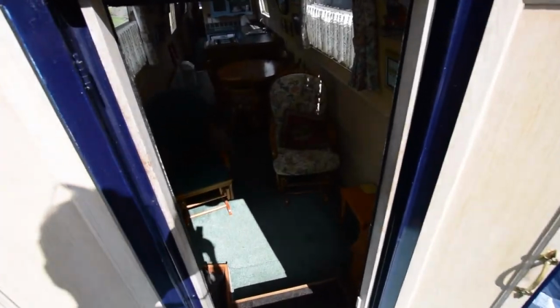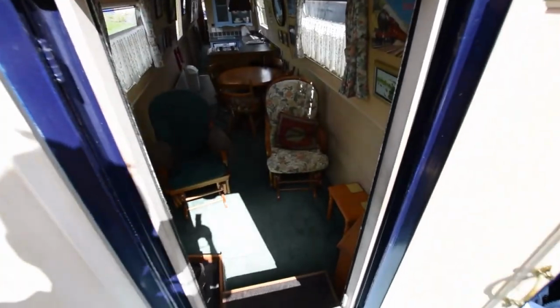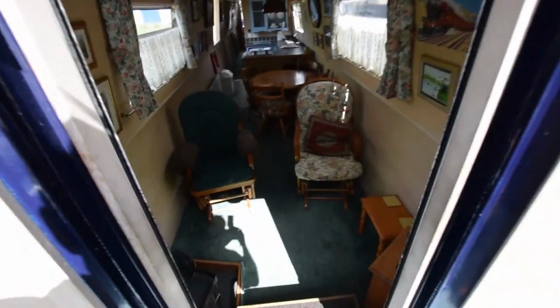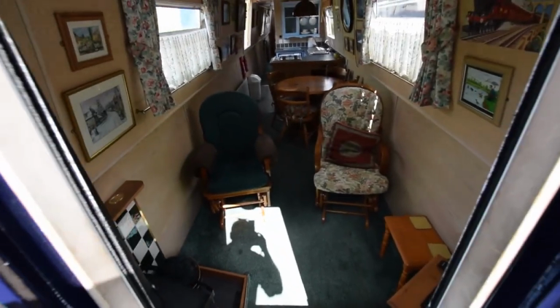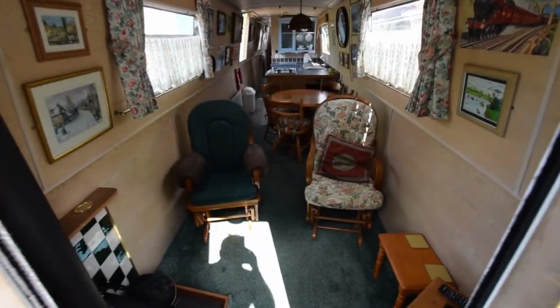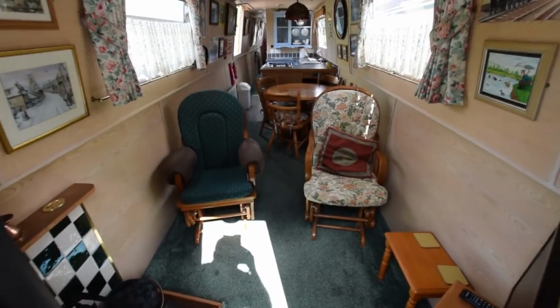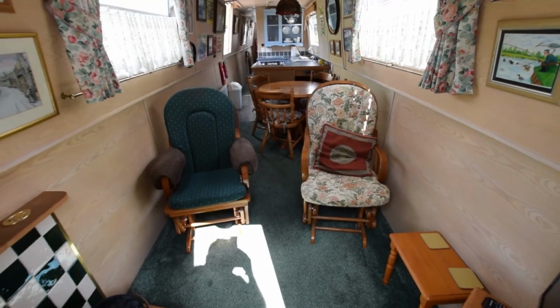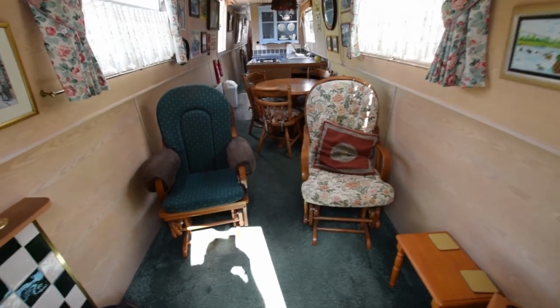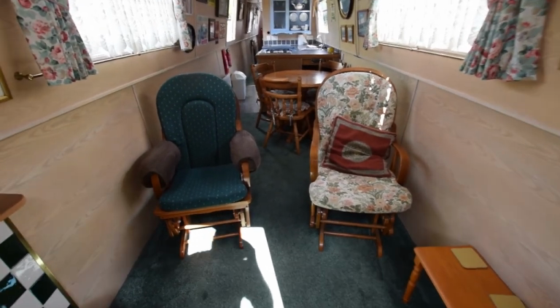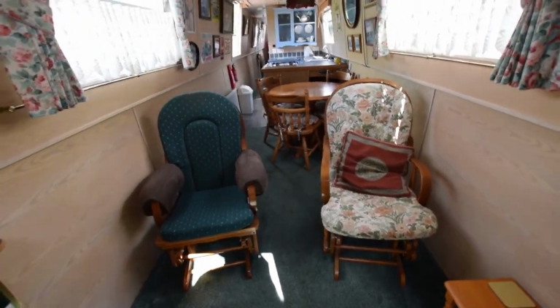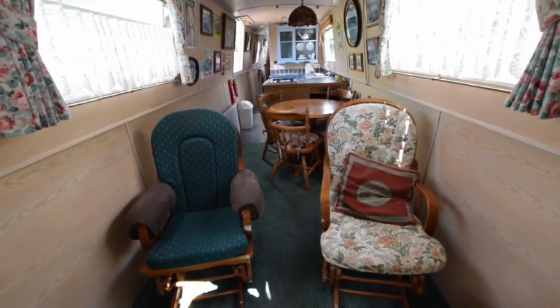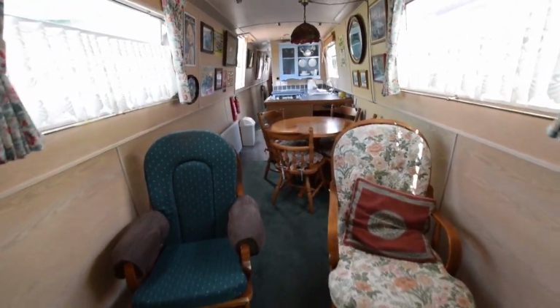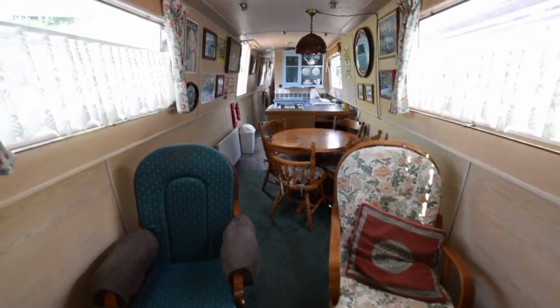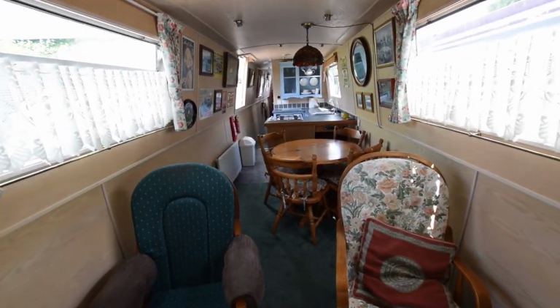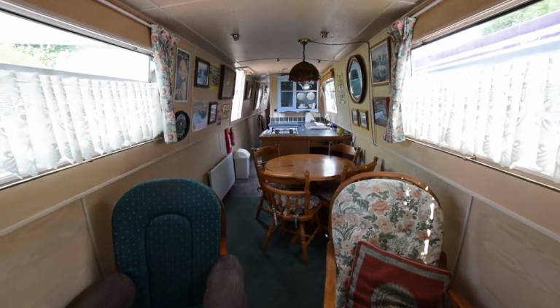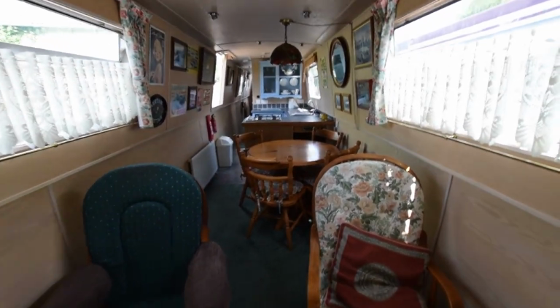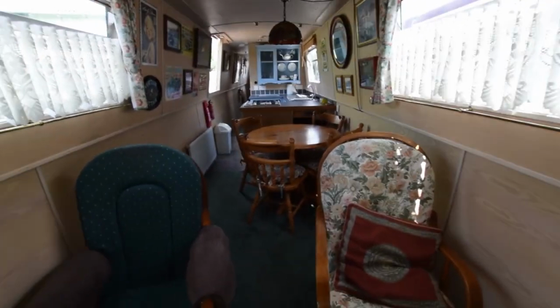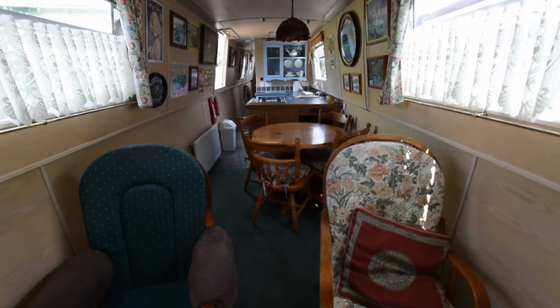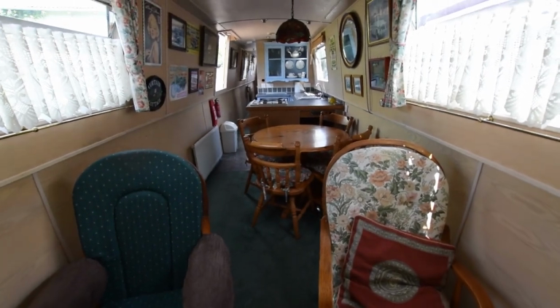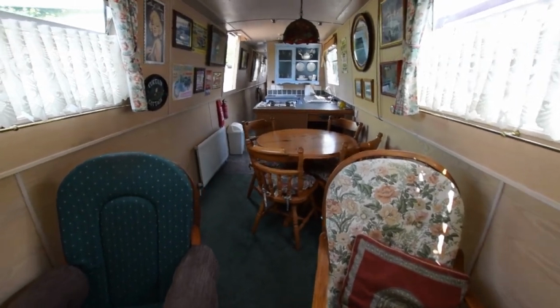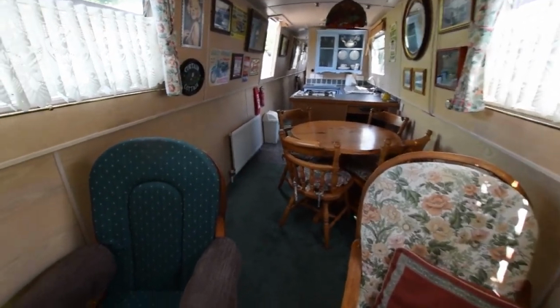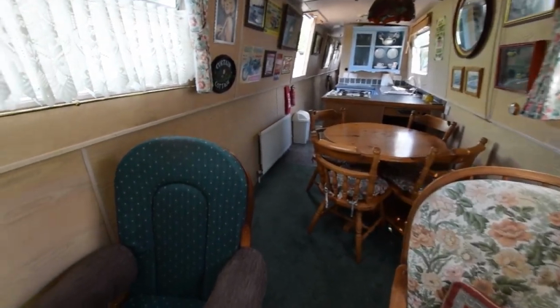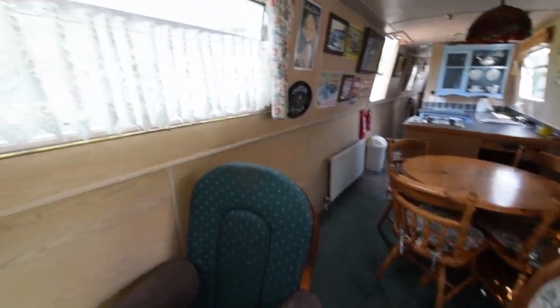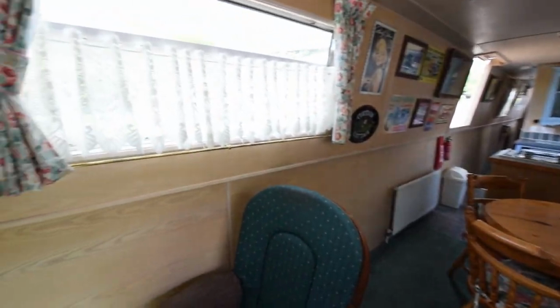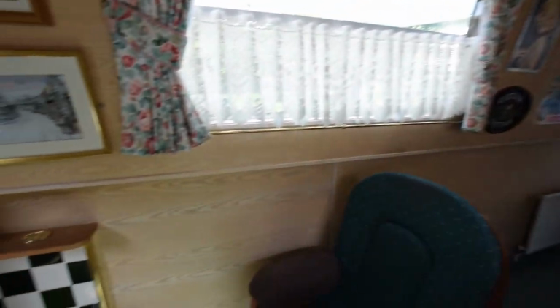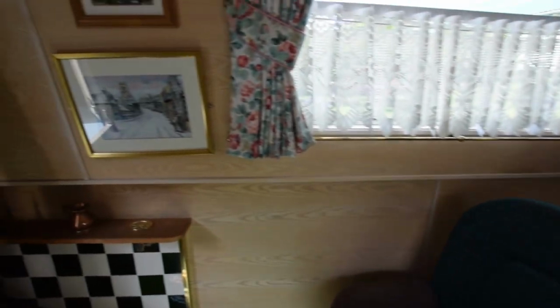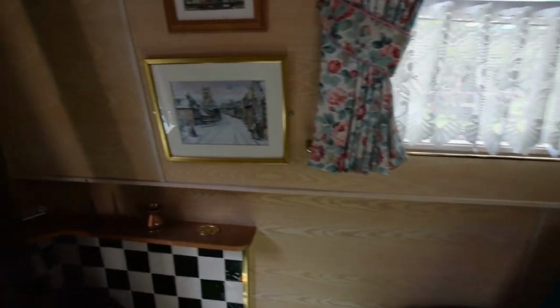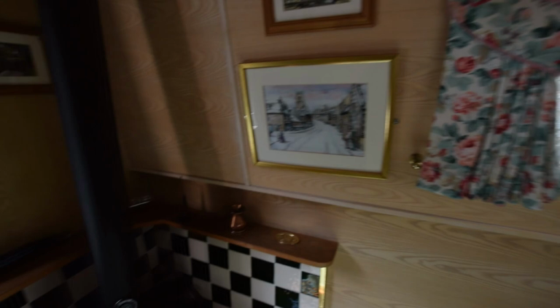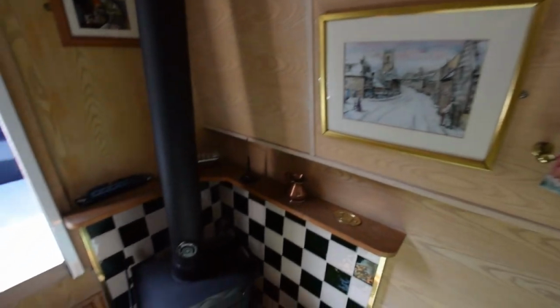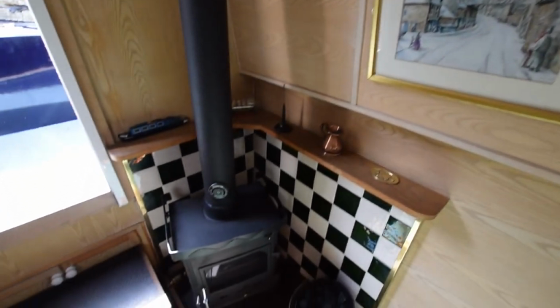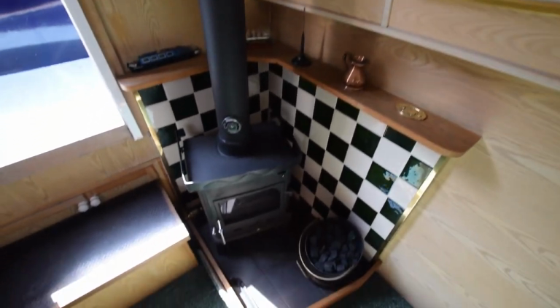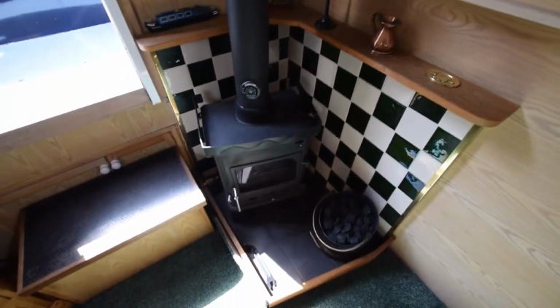The doors are steel — nice and secure. Just fitted out in light ash. All the pictures are up at the moment; most of those will be going — their personal effects. It shows how cozy the boat can look.